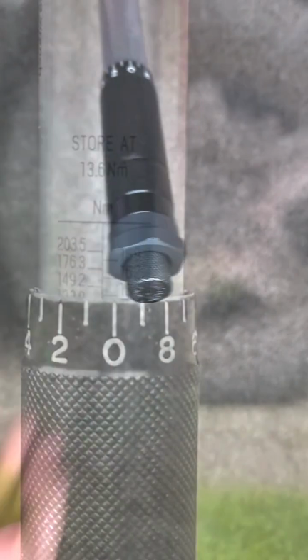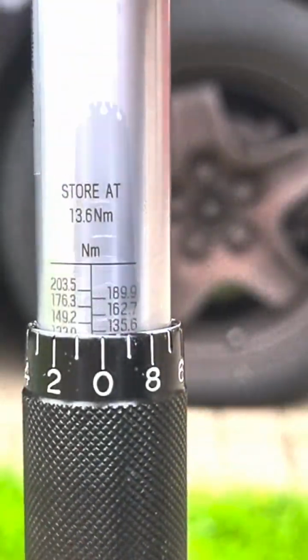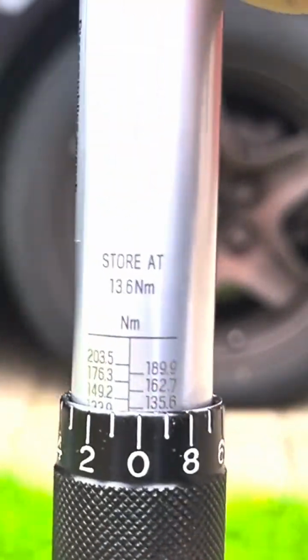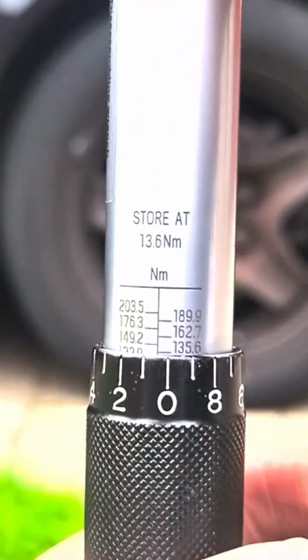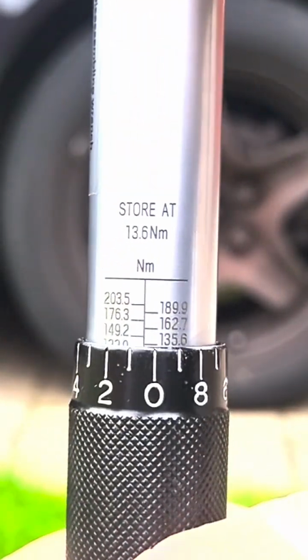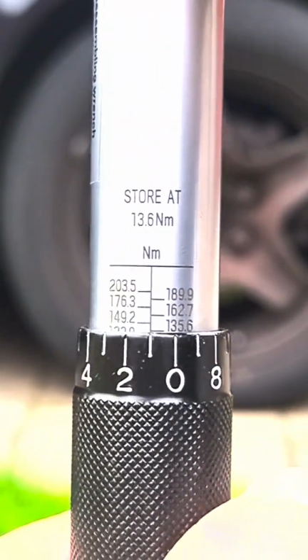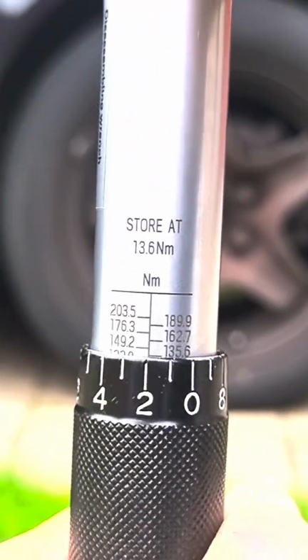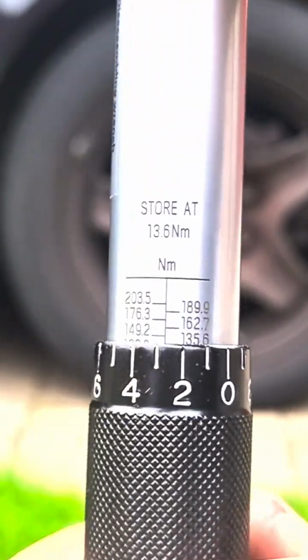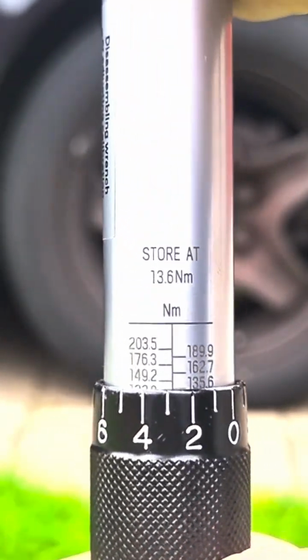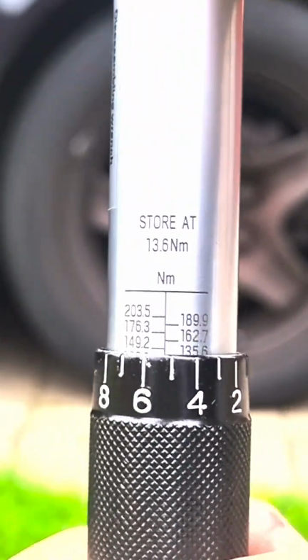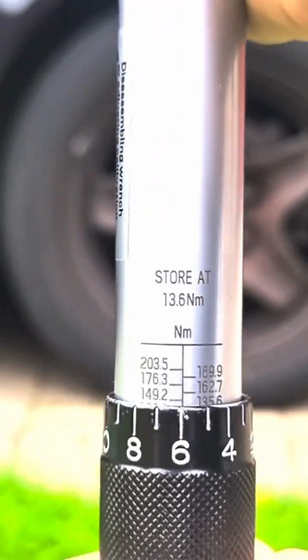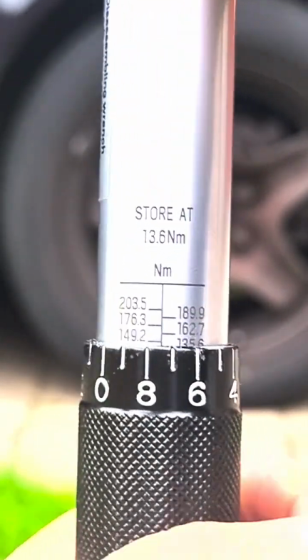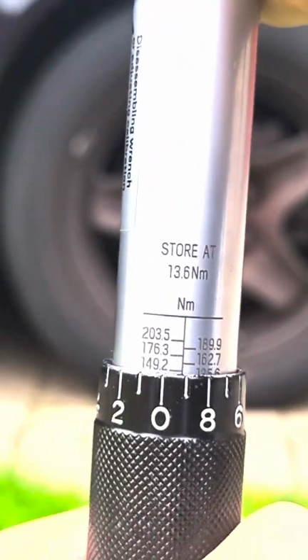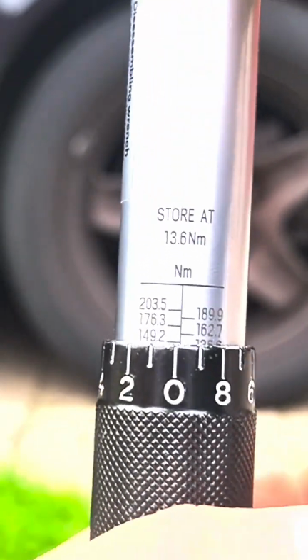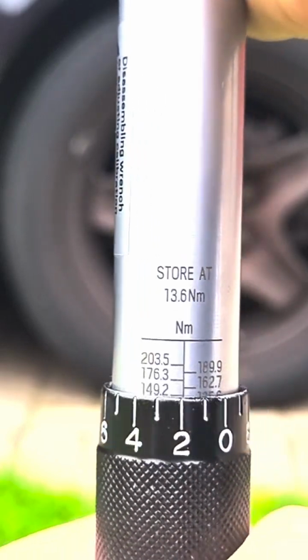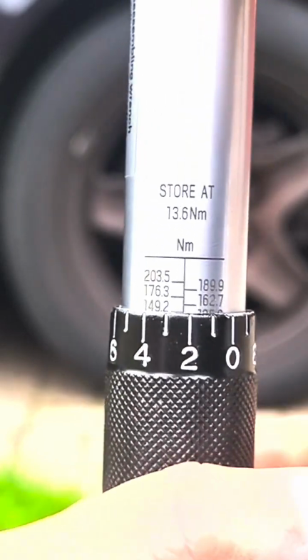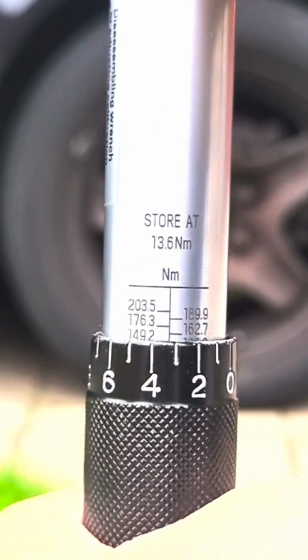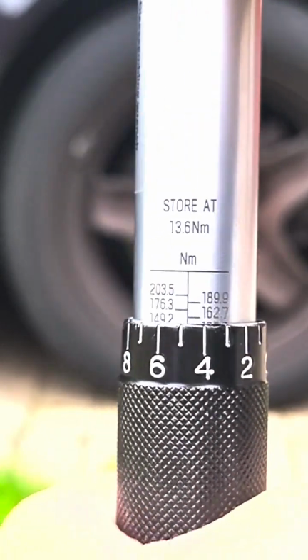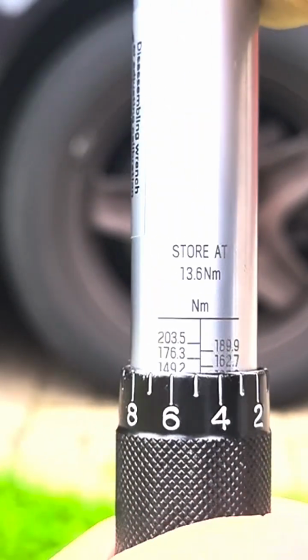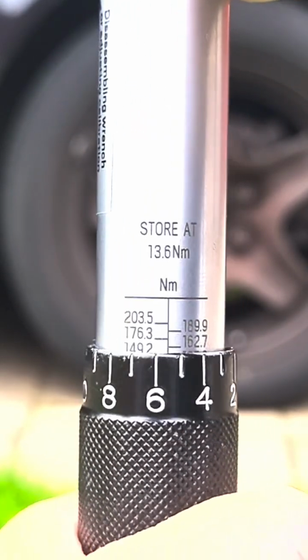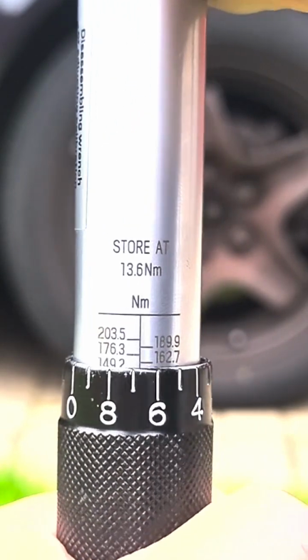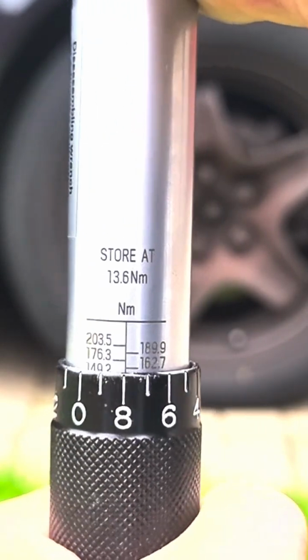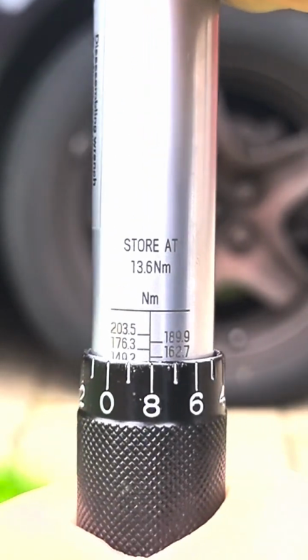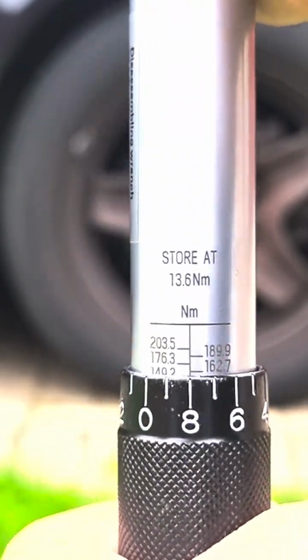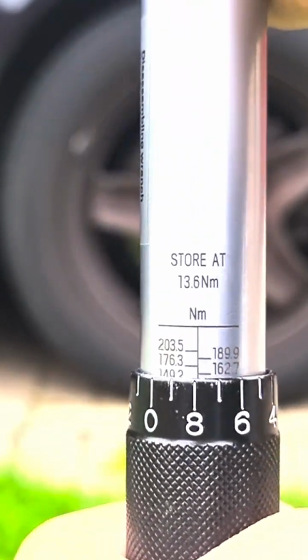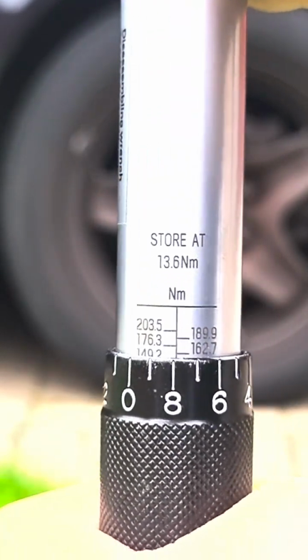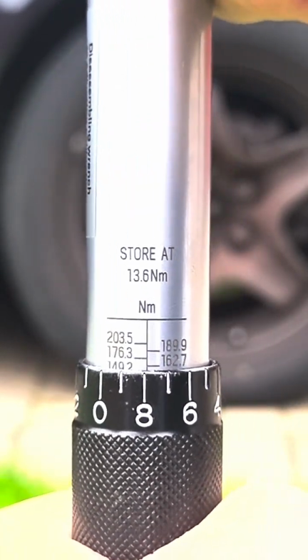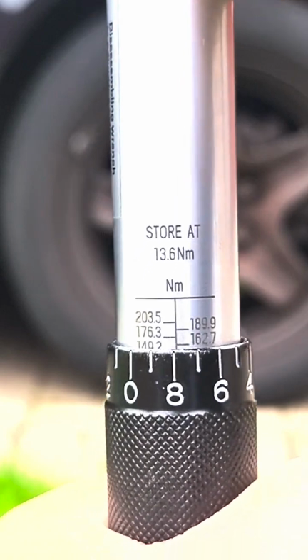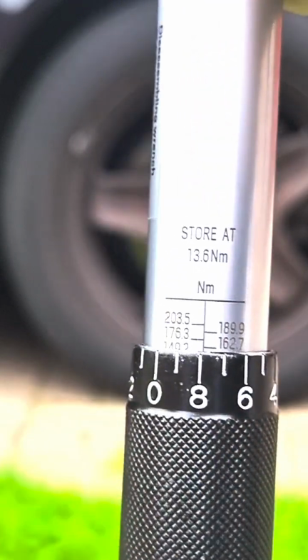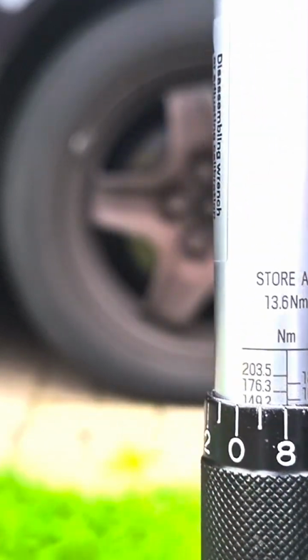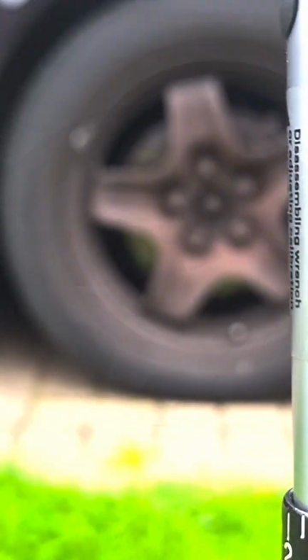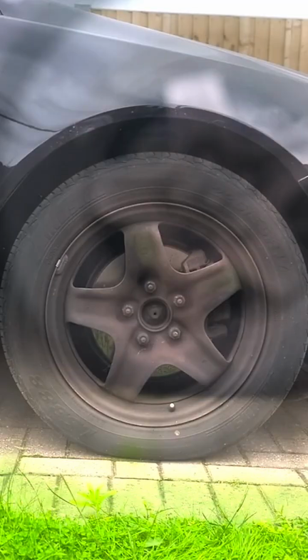Here I'm going to tighten up my wheel nuts so I need to go to 150 newton meters. I just need to keep twisting until it lines up to 150. The left hand gauge reads 149.2, so I need to move it to 8 just to make up for the rest.